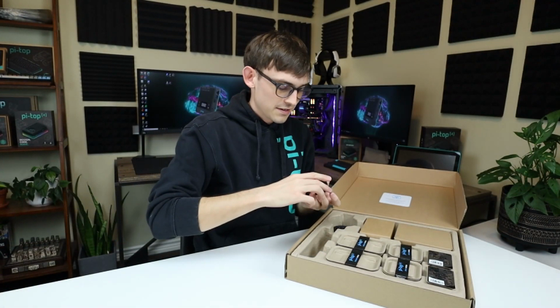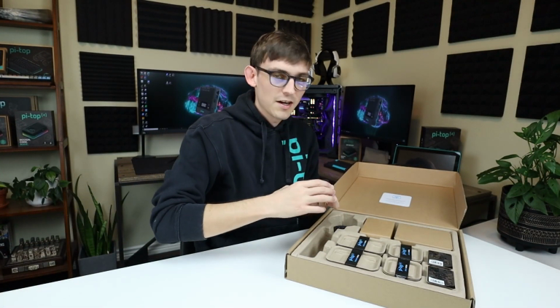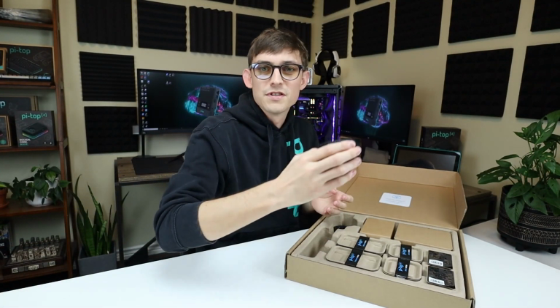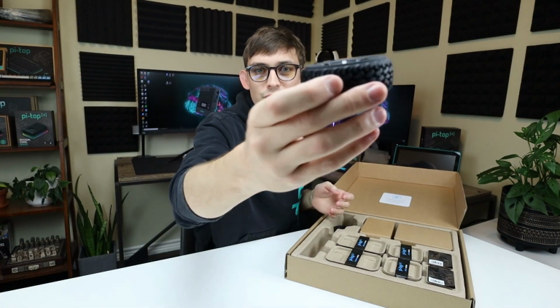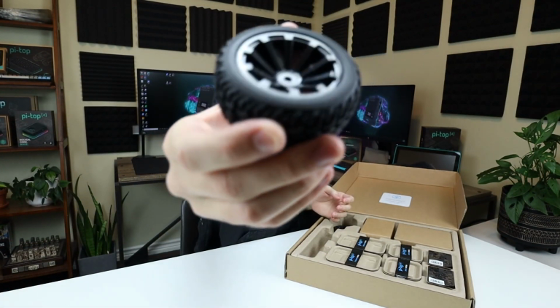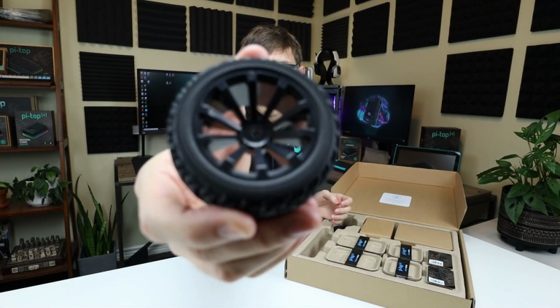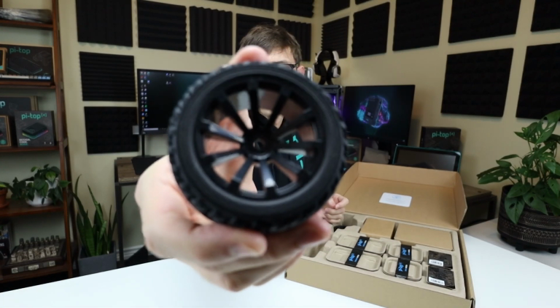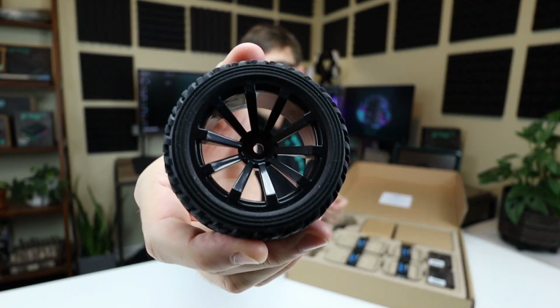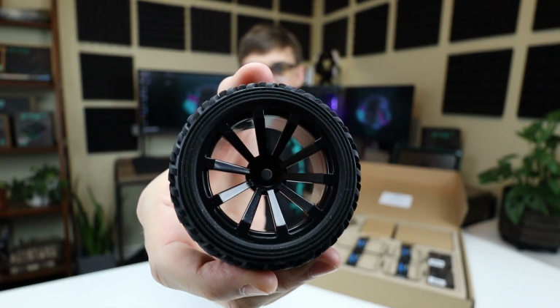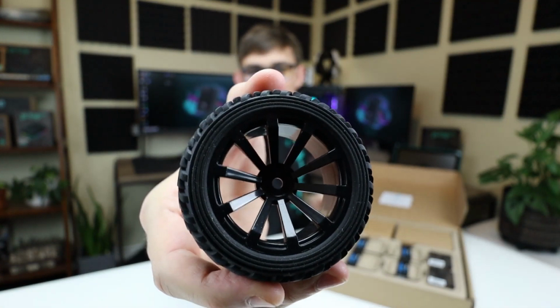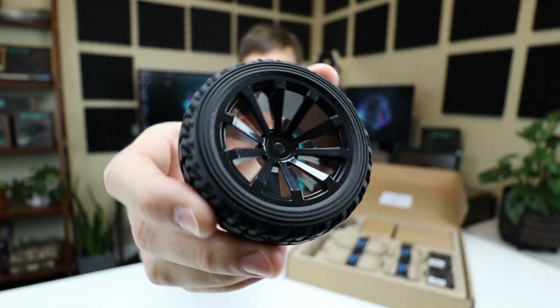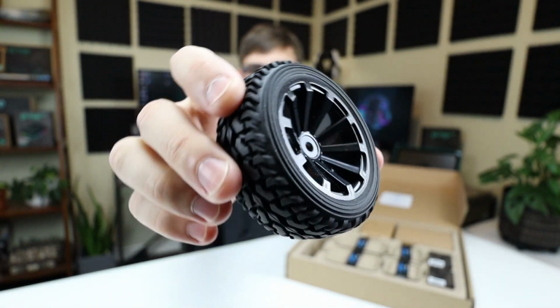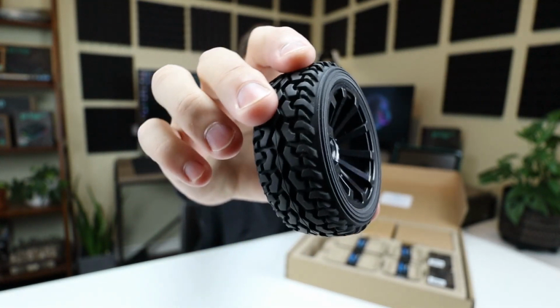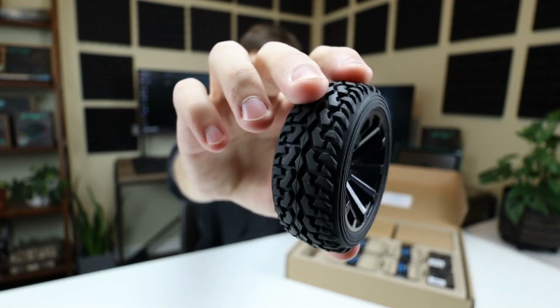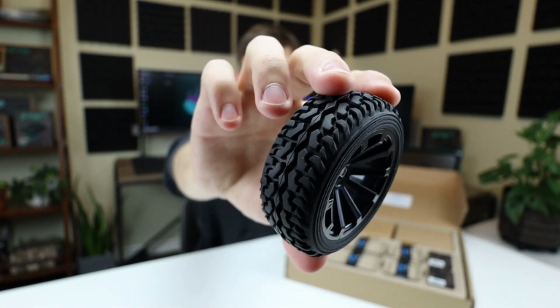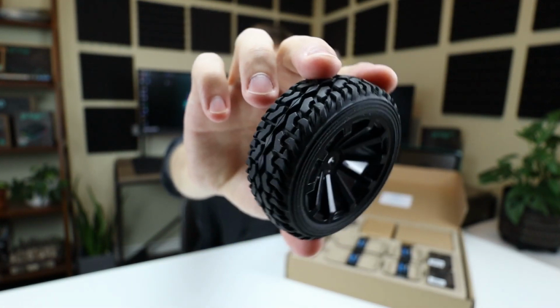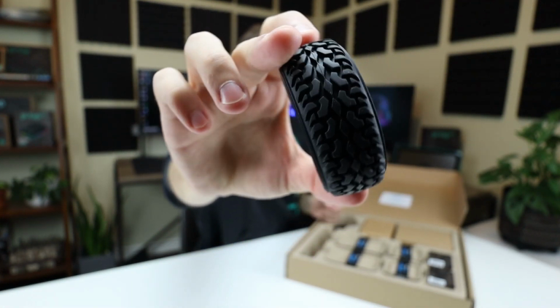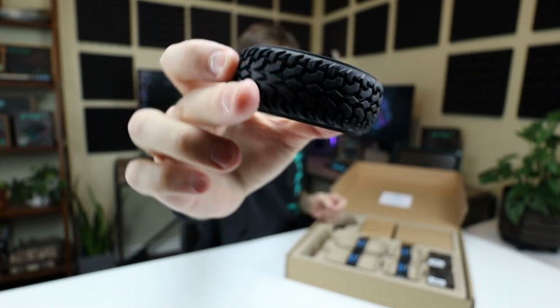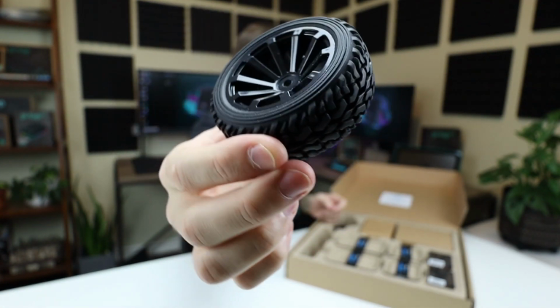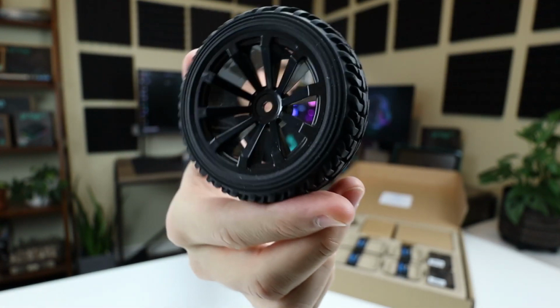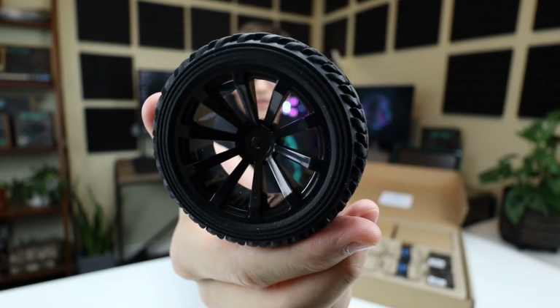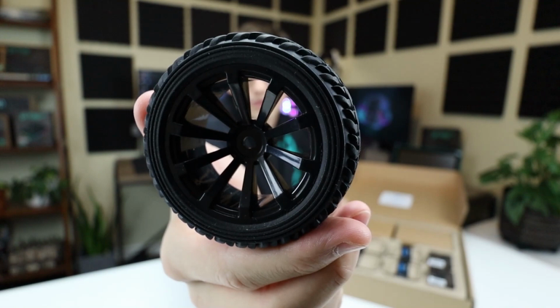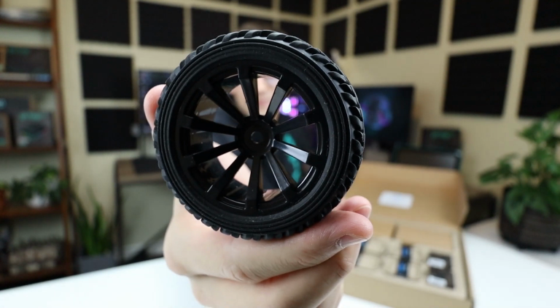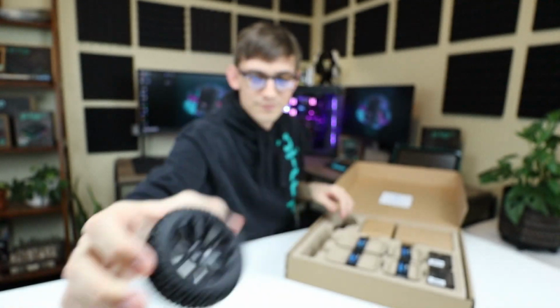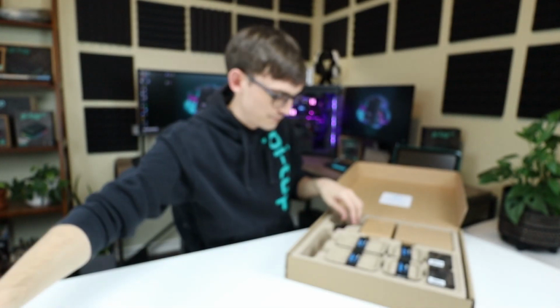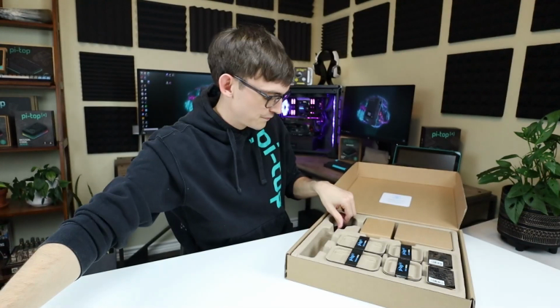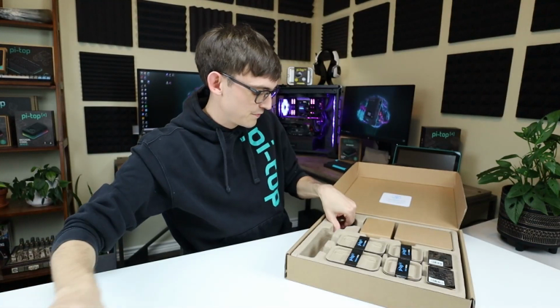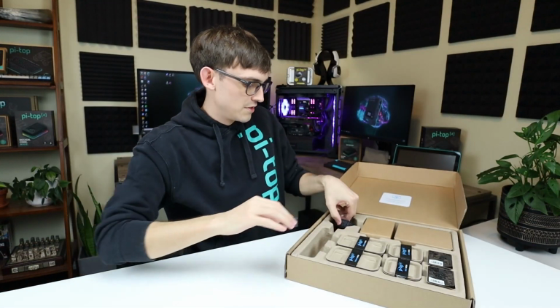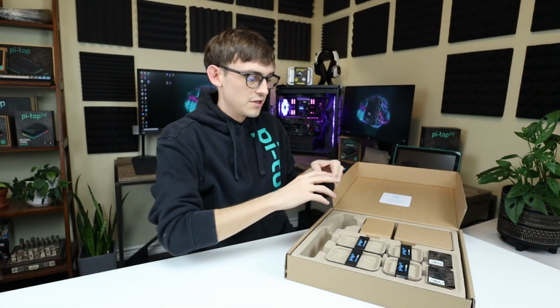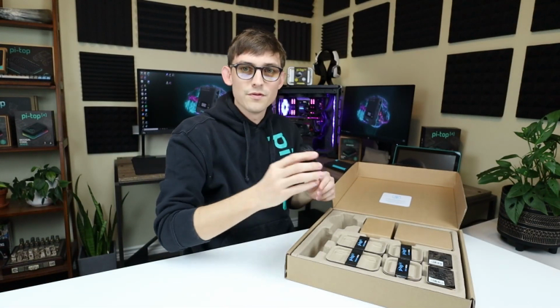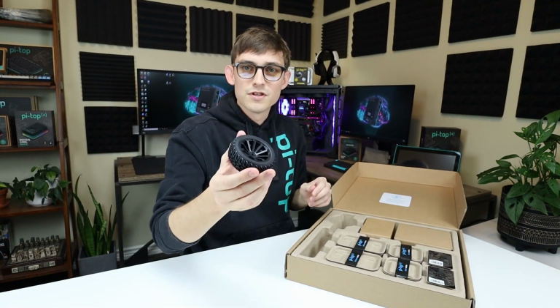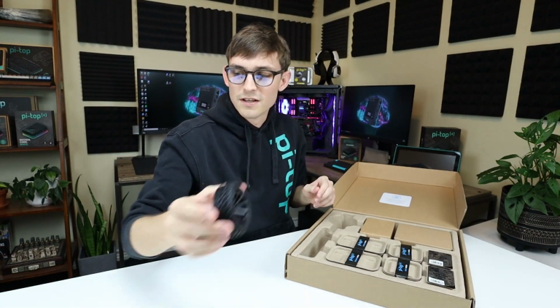Next up are these all-terrain wheels for your robot. These are going to help you get over dirt, obstacles, or just drive around in your living room. You get two of those in the kit.